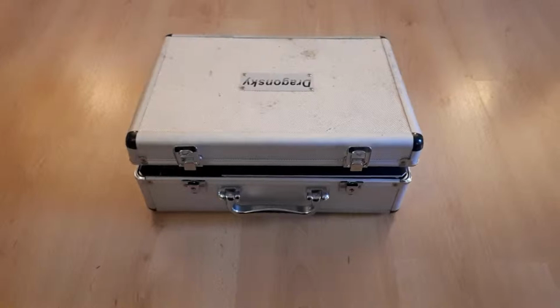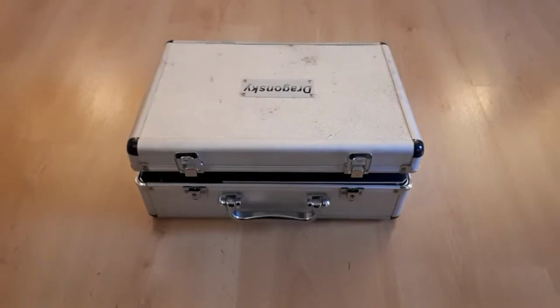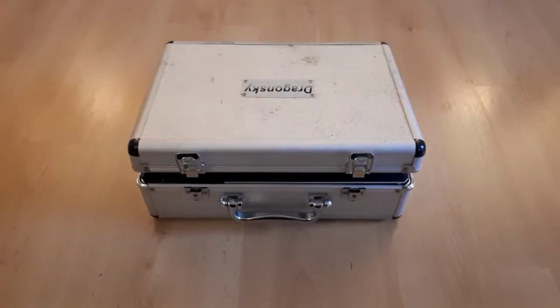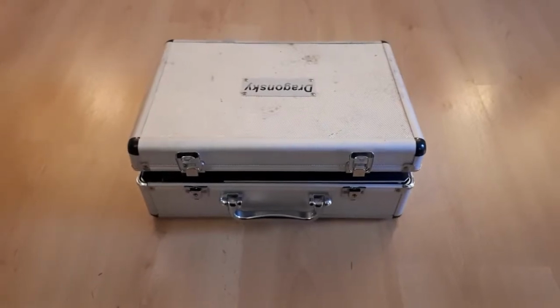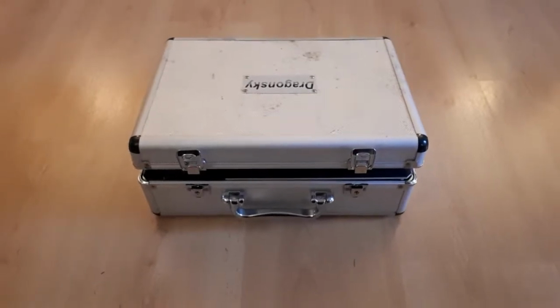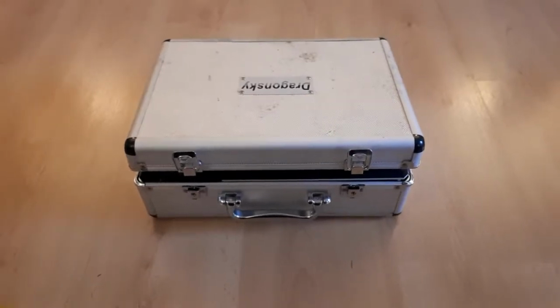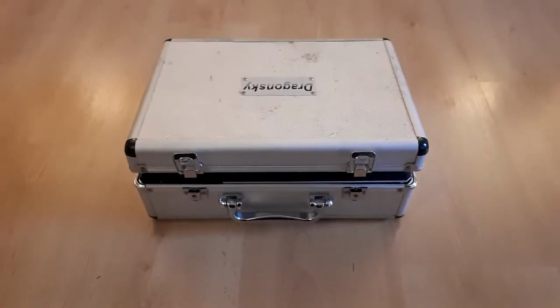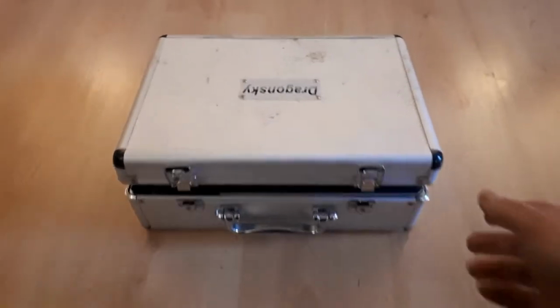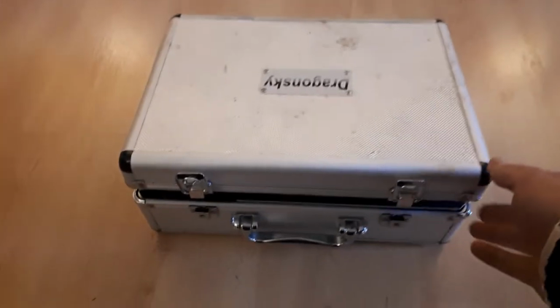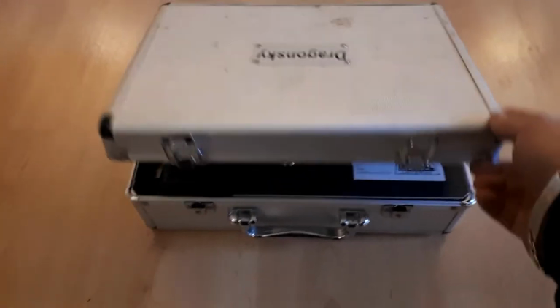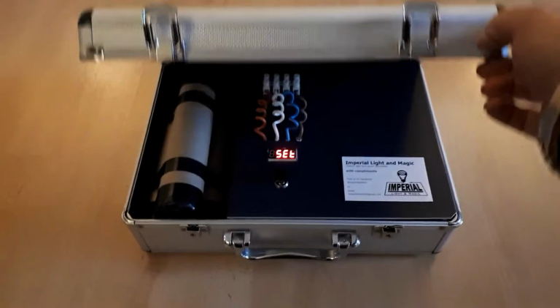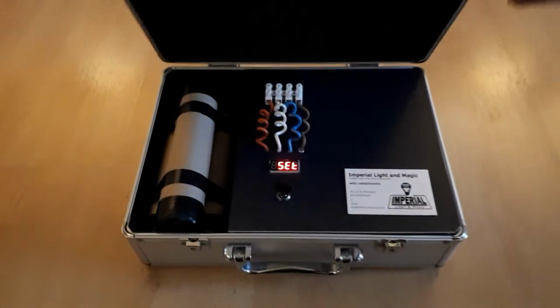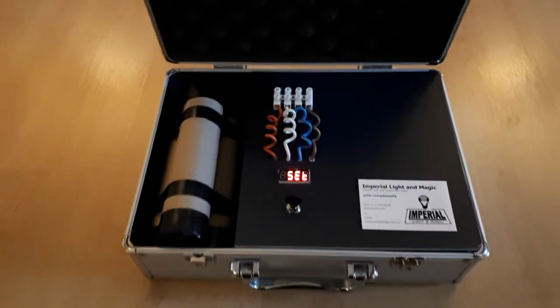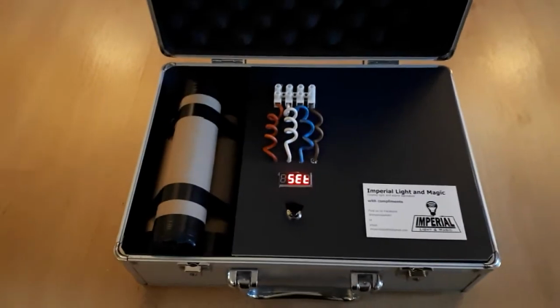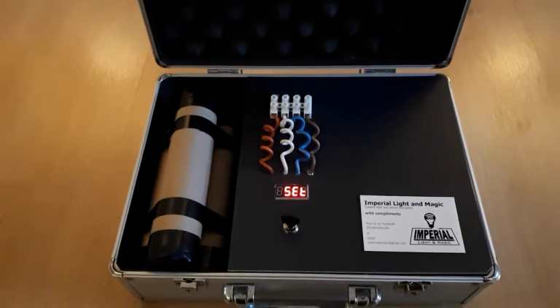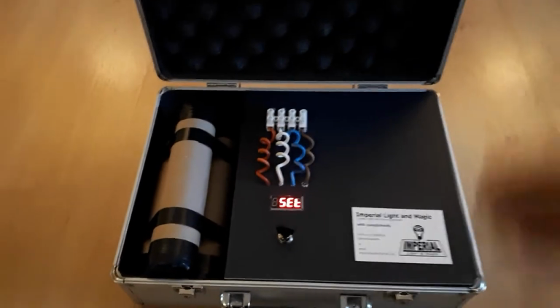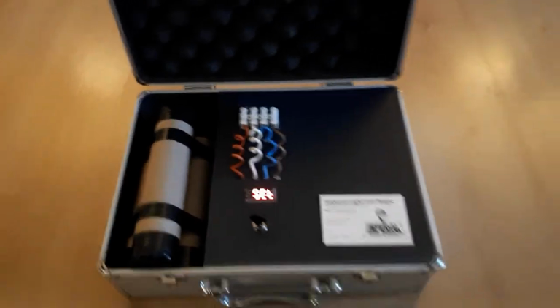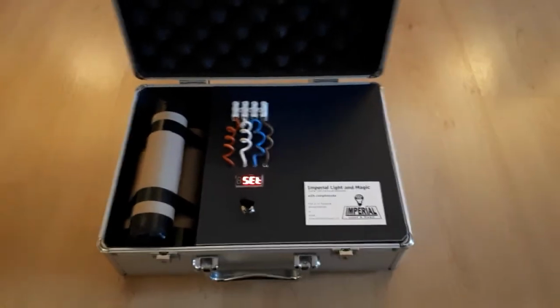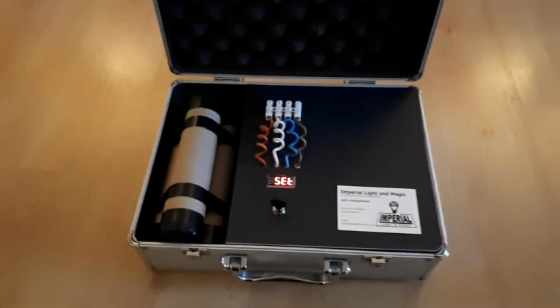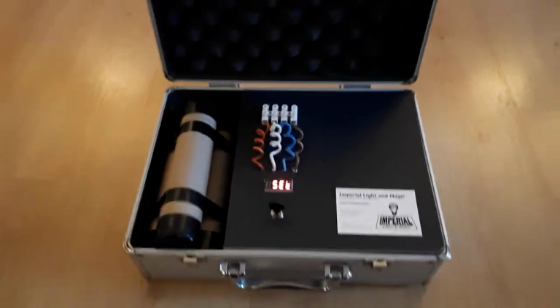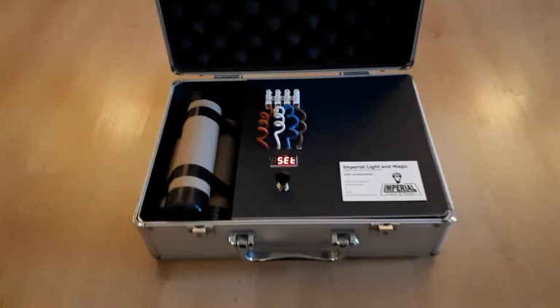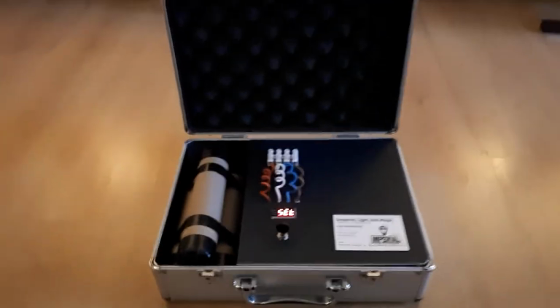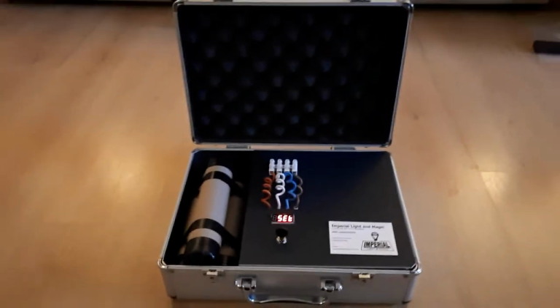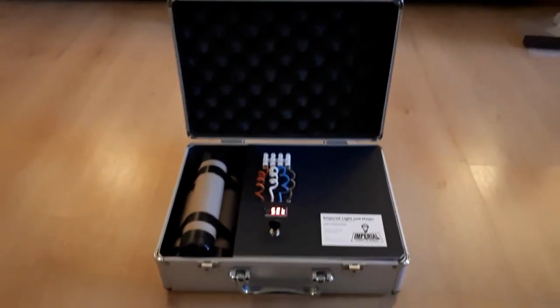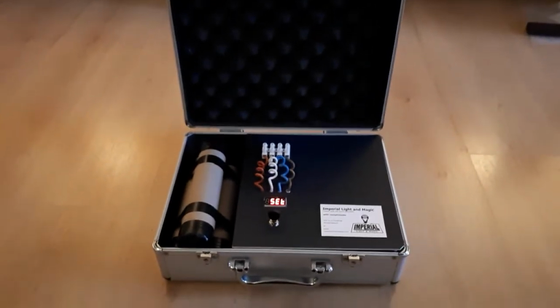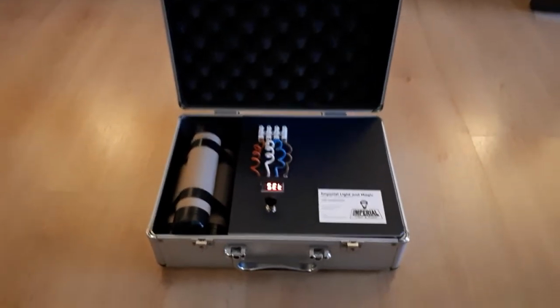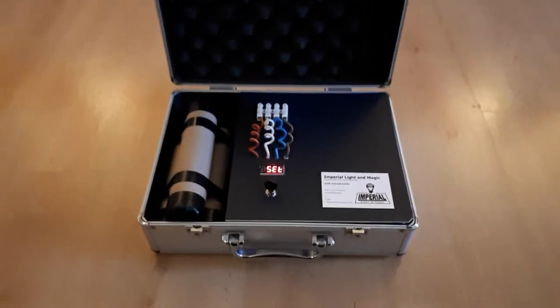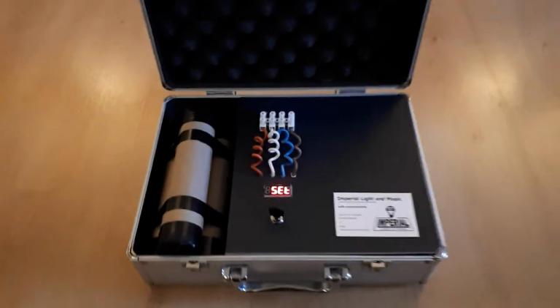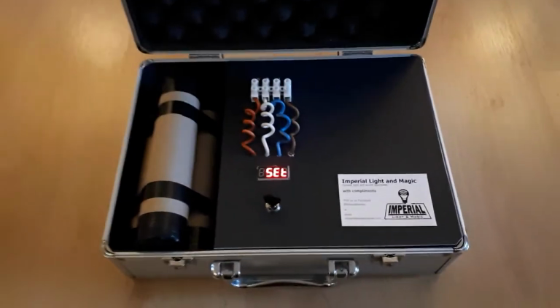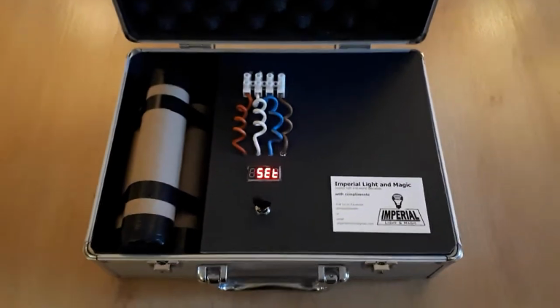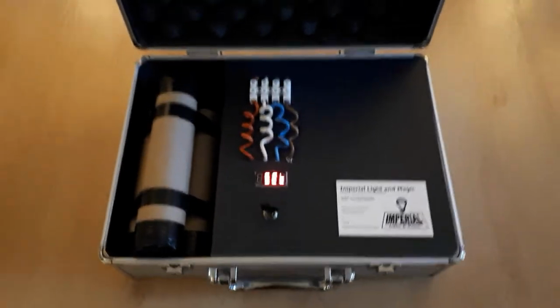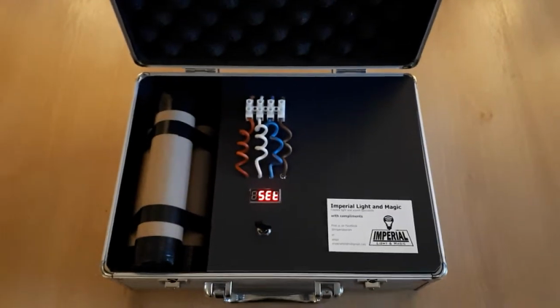Hi everyone, Steve here from Imperial Light & Magic. I wanted to do a quick demo video of our timer system installed in a little suitcase, so you get an idea of what it would look like presented to one of your clients.